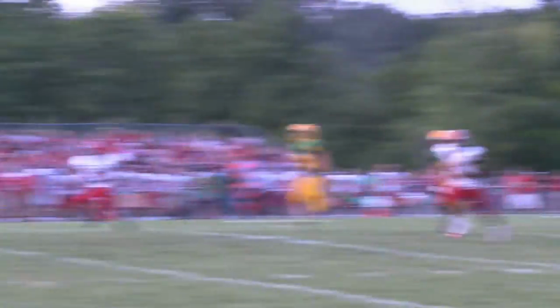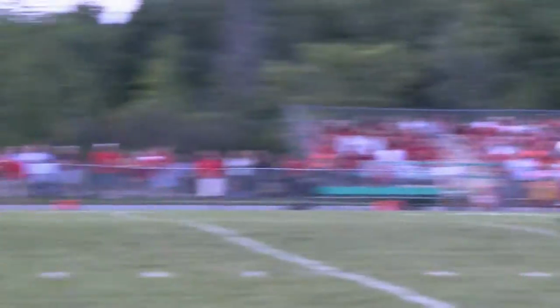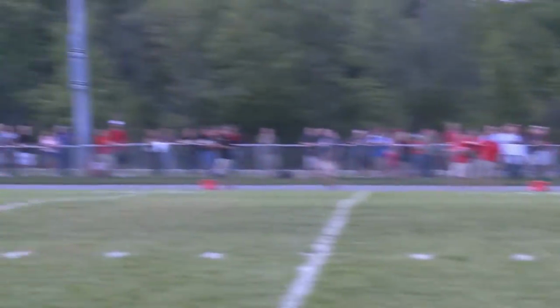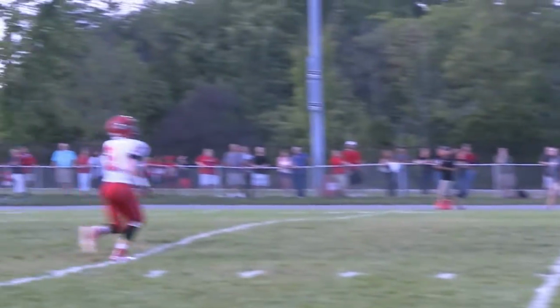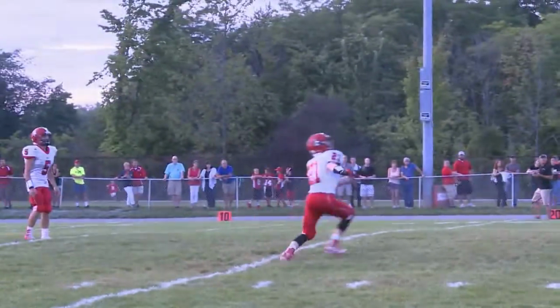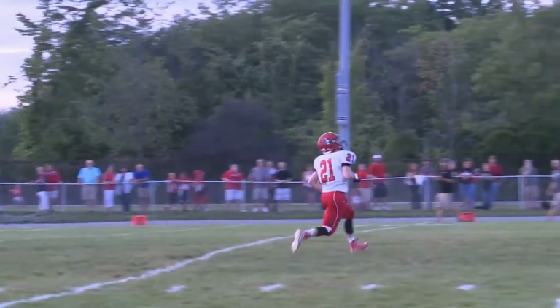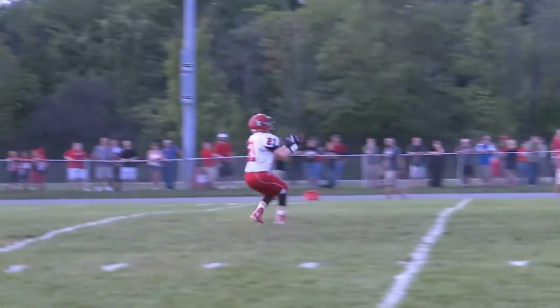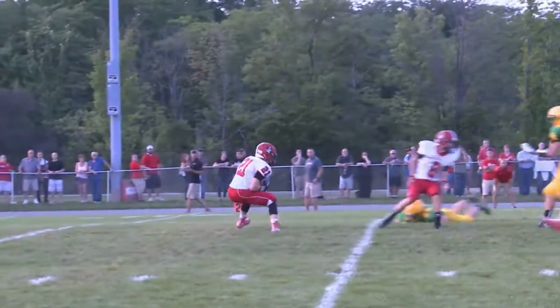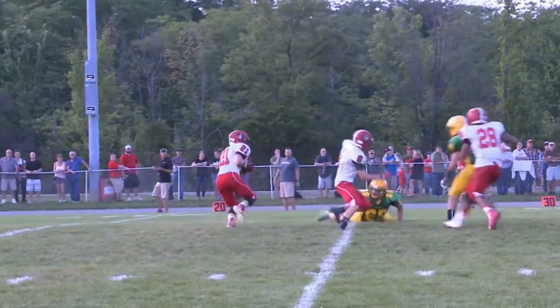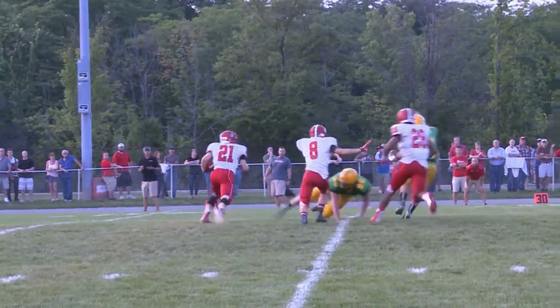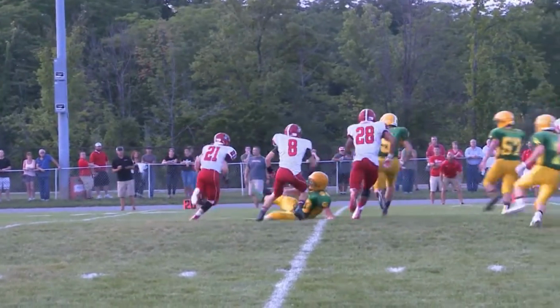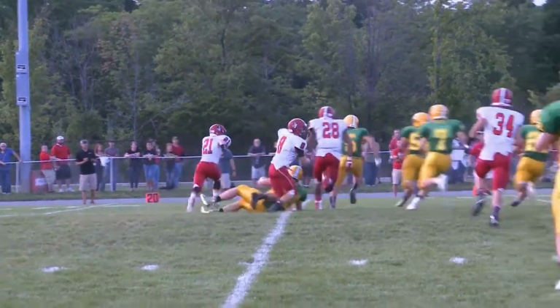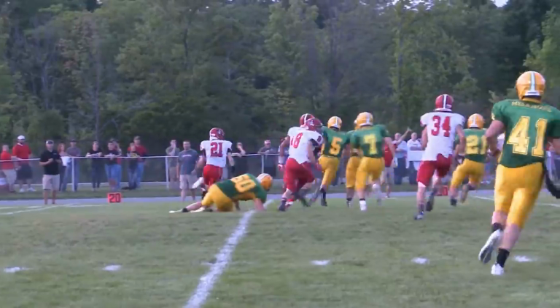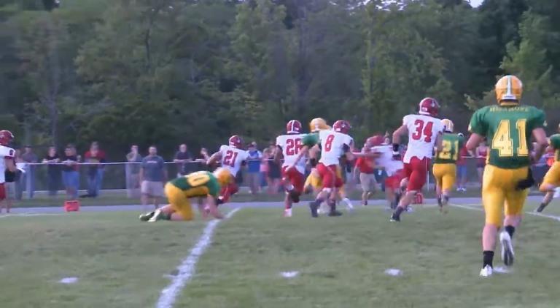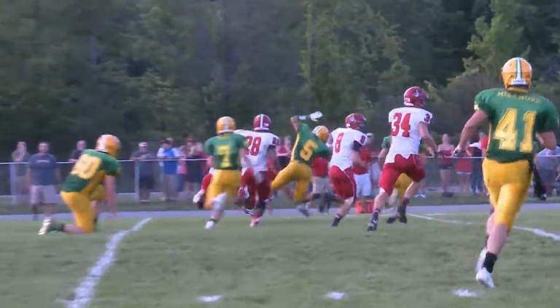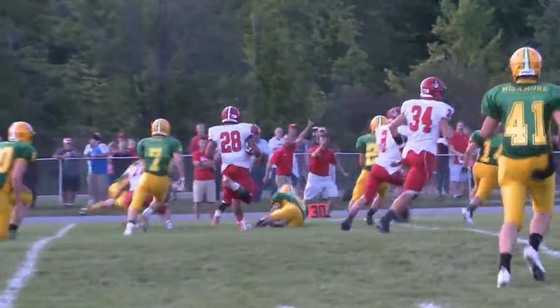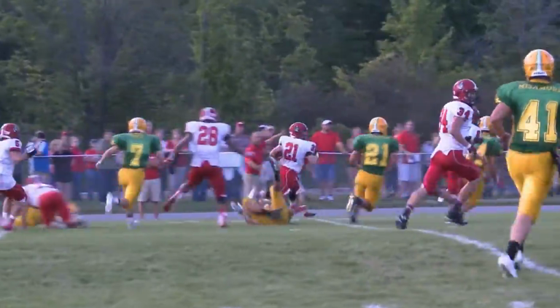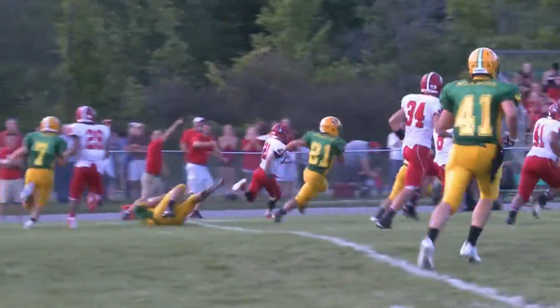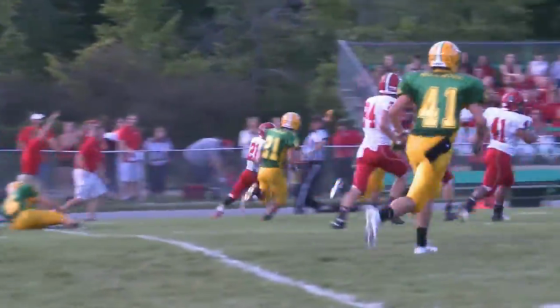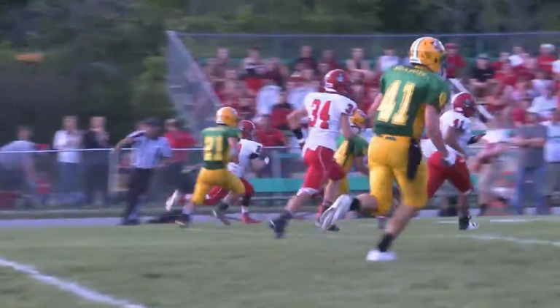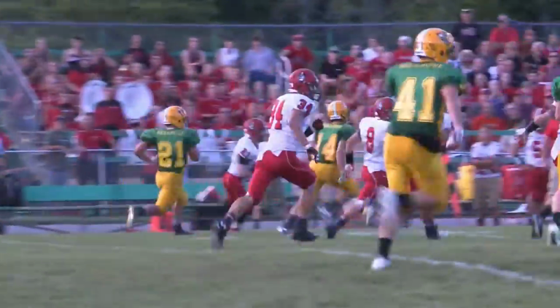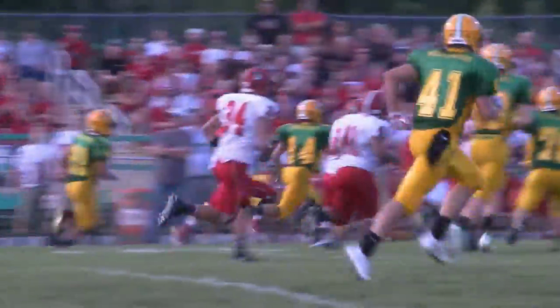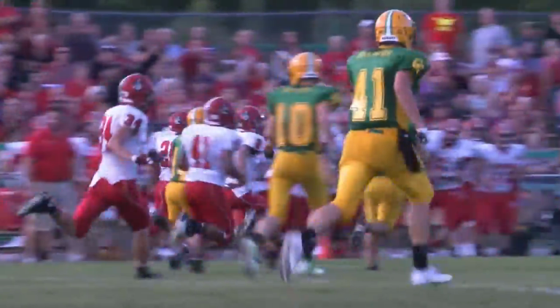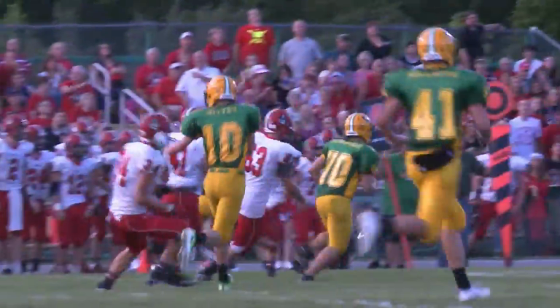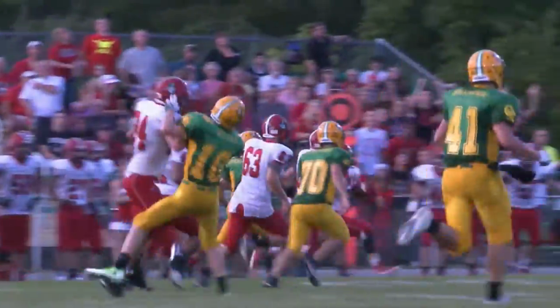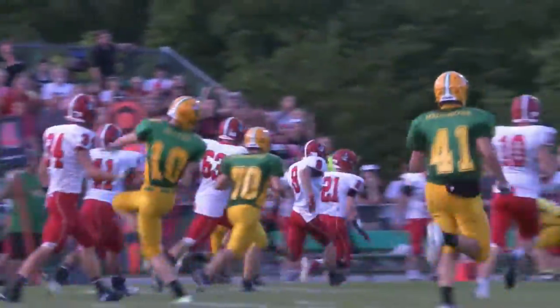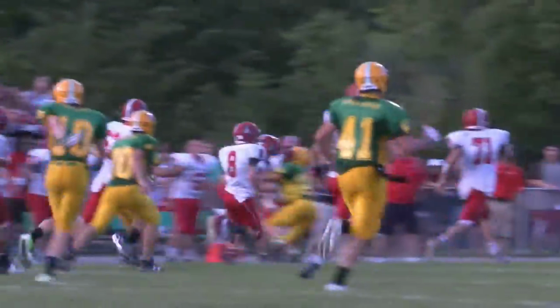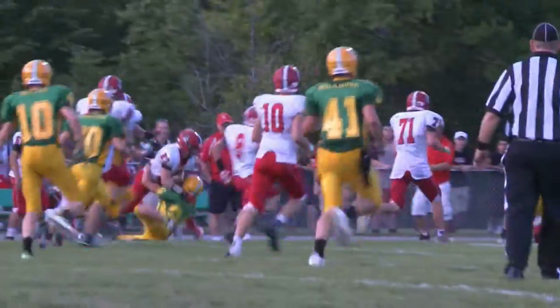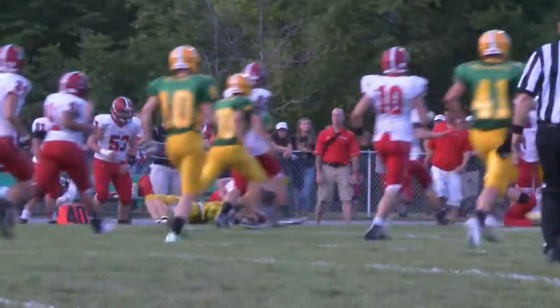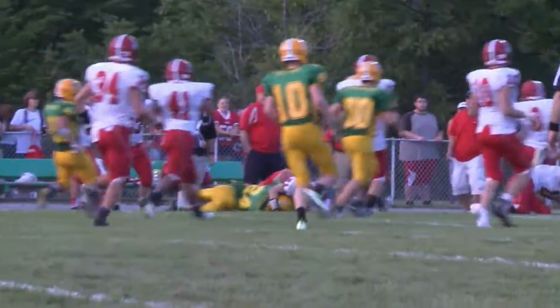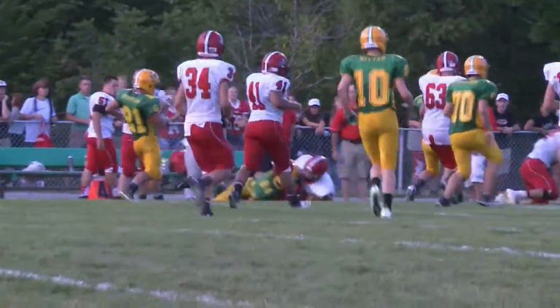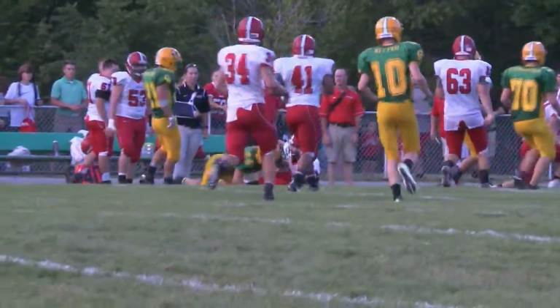Bluffton's Josh Staple receives it and makes his way up the sideline, almost getting past everybody. Look at the return for Coach Richards' club, but finally brought down at the 29.